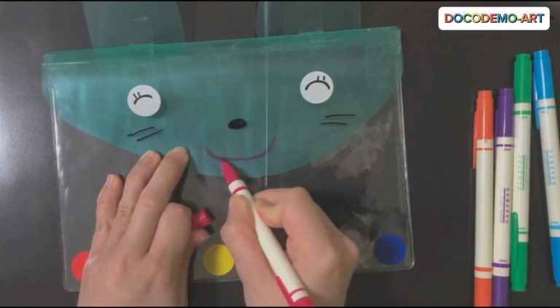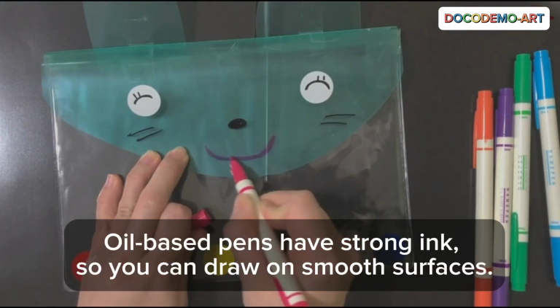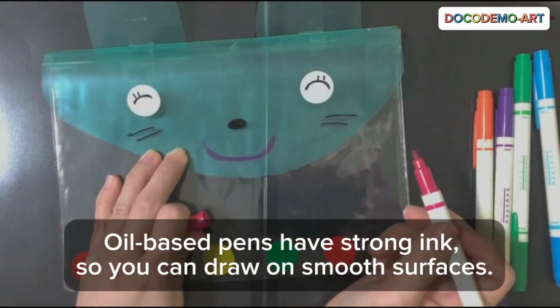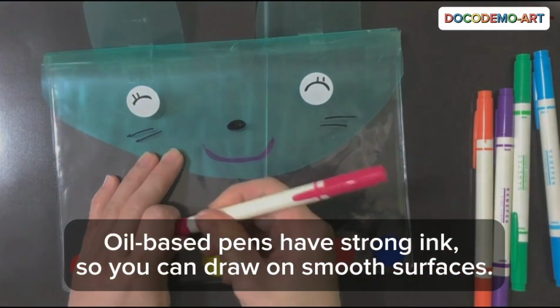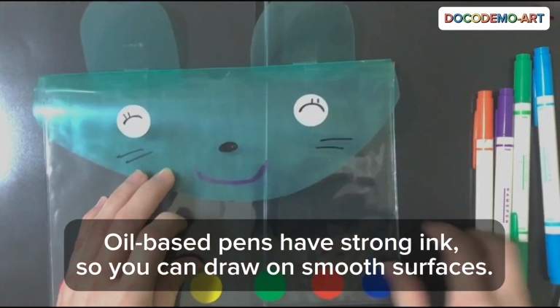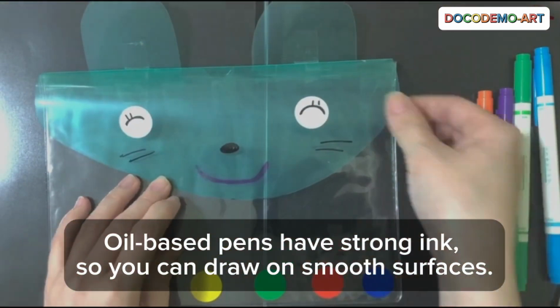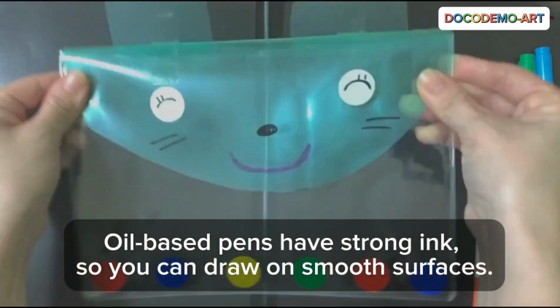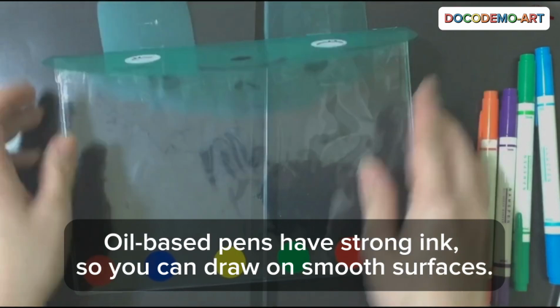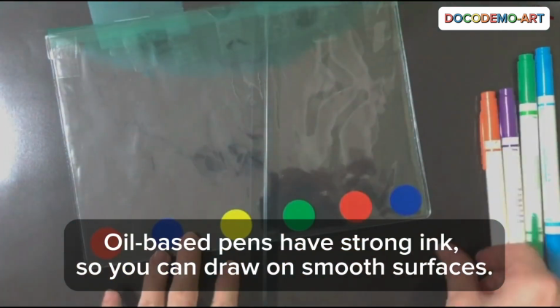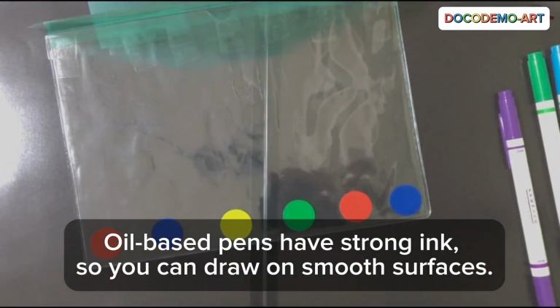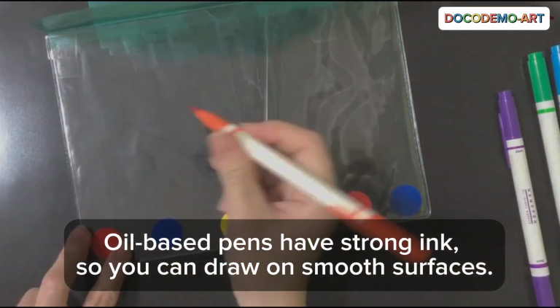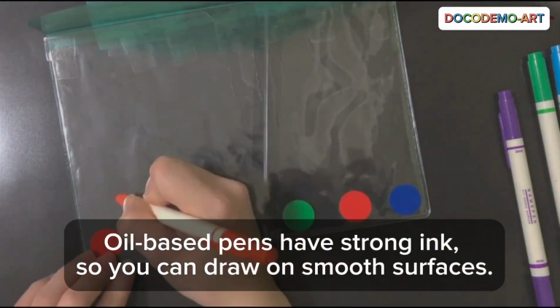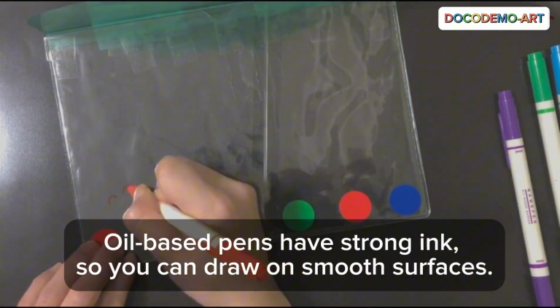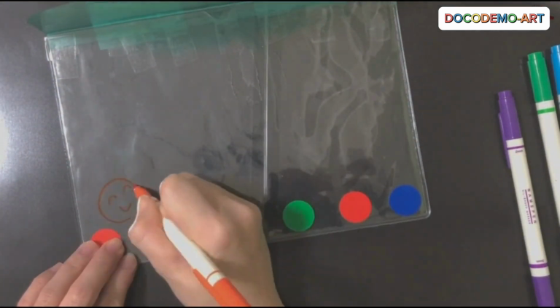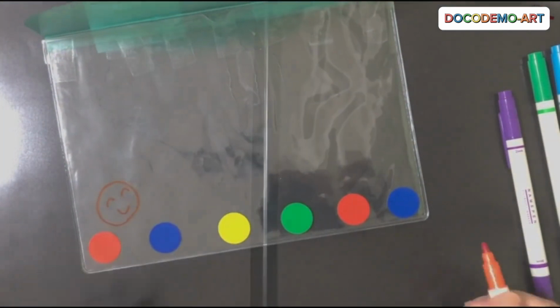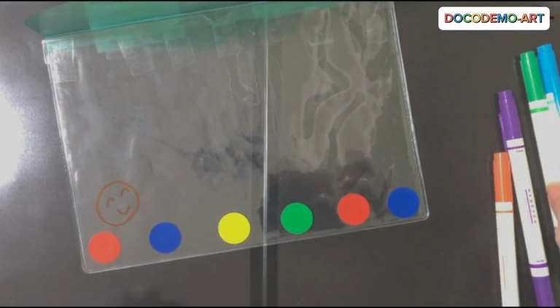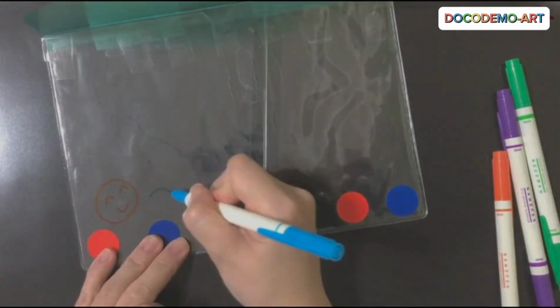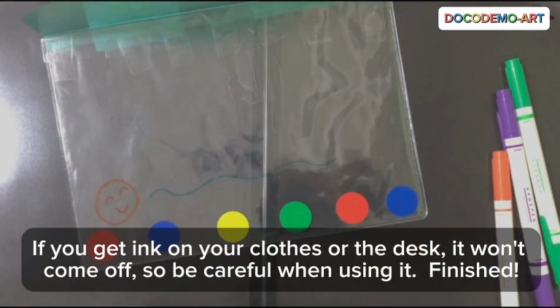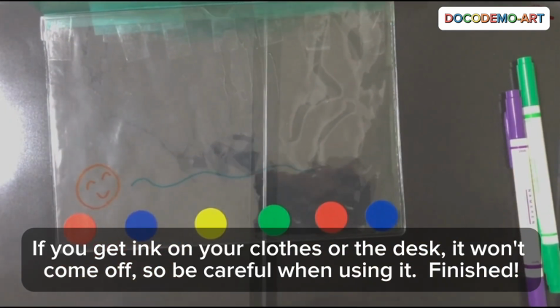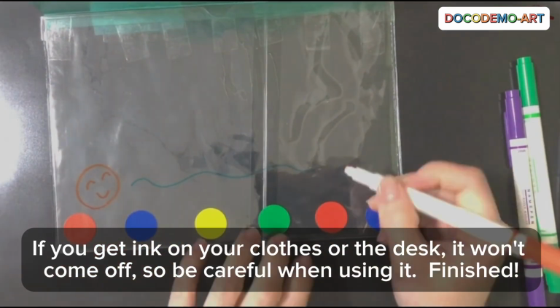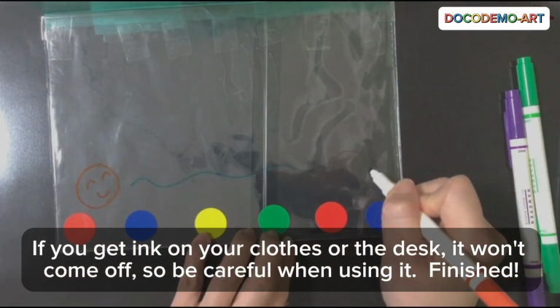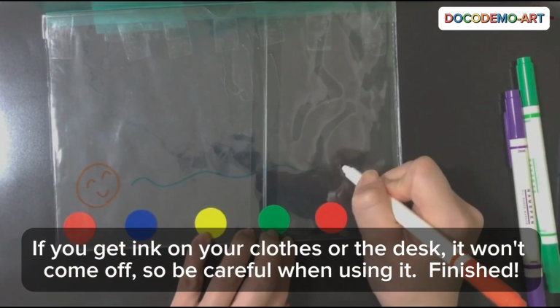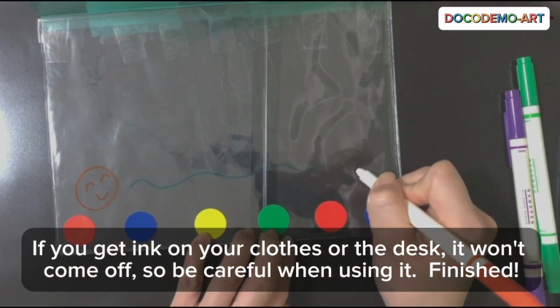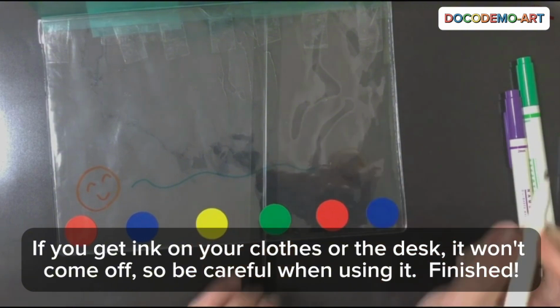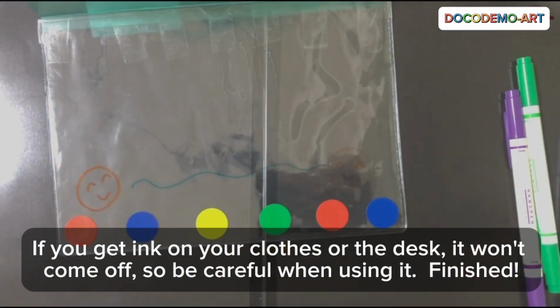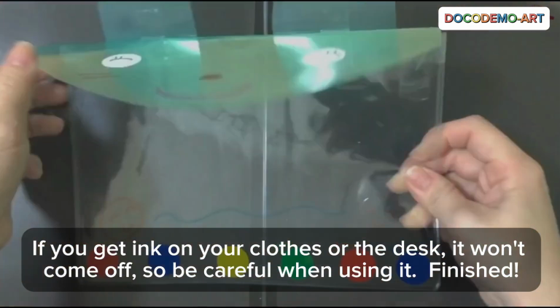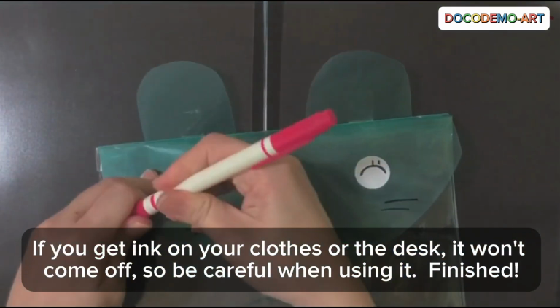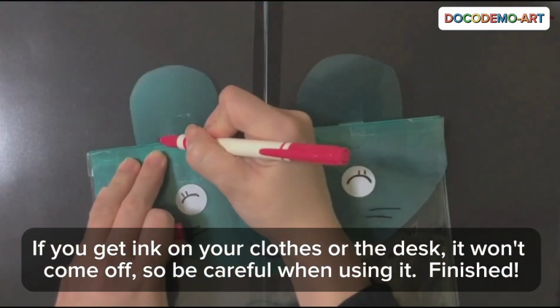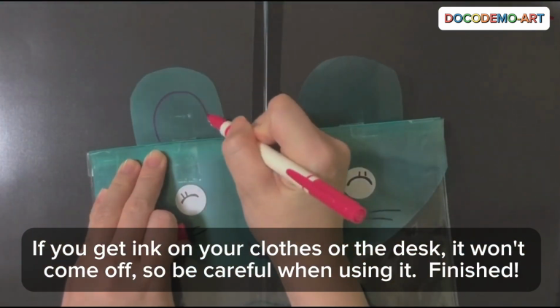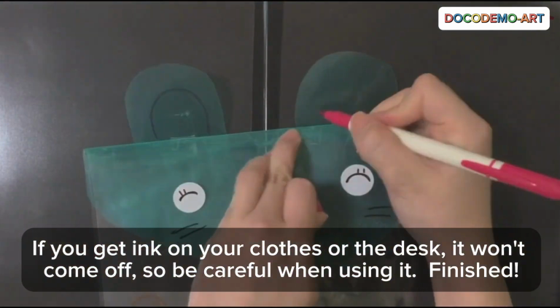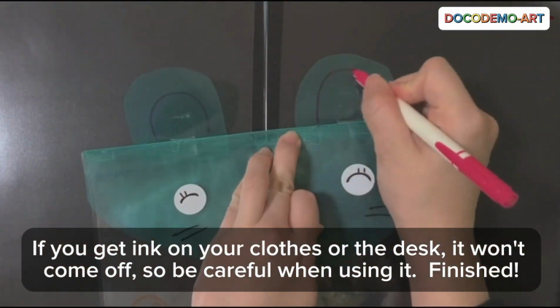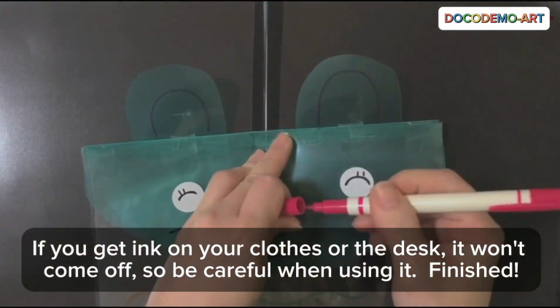Oil-based pens have strong ink, so you can draw on smooth surfaces. If you get ink on your clothes or the desk, it won't come off, so be careful when using it.